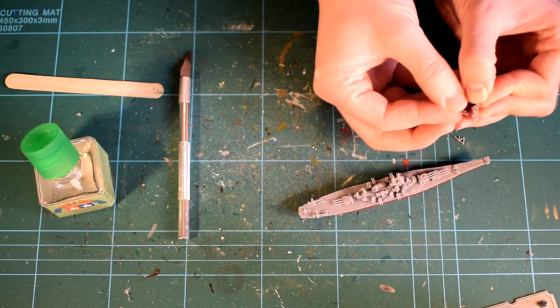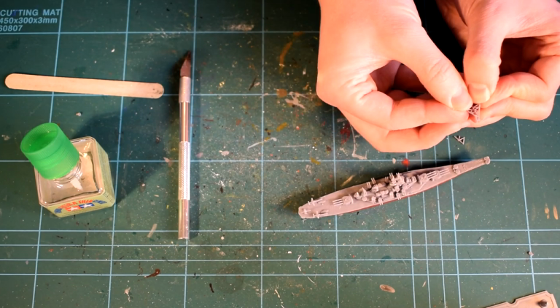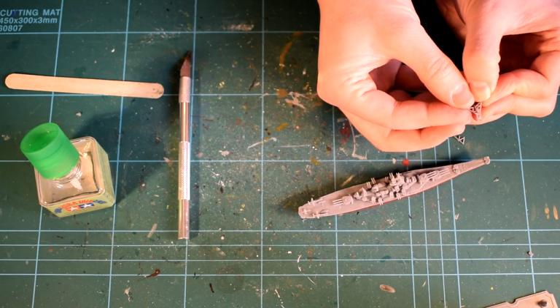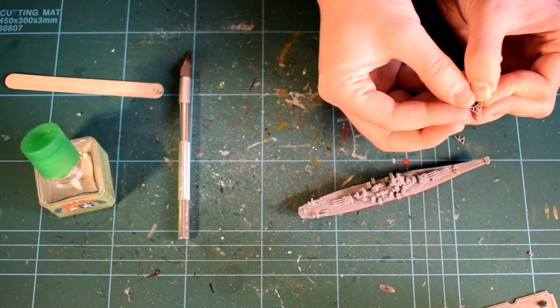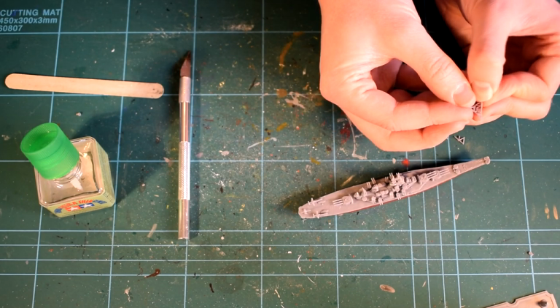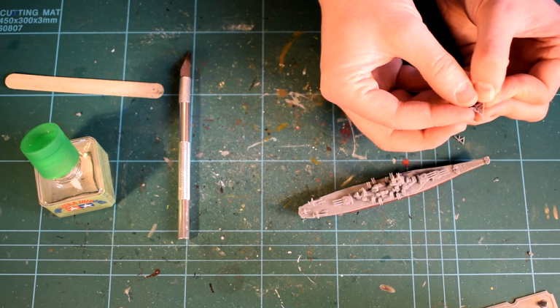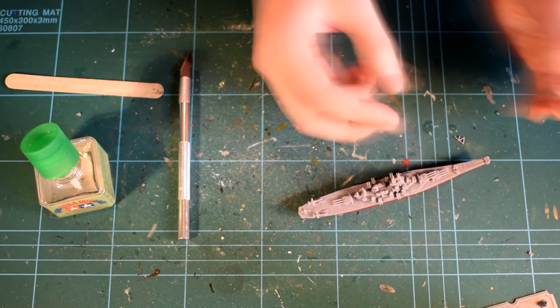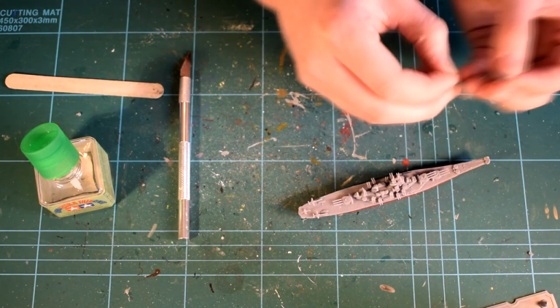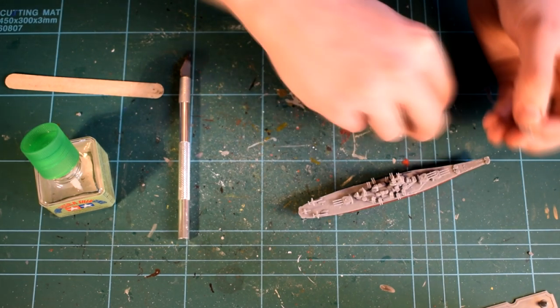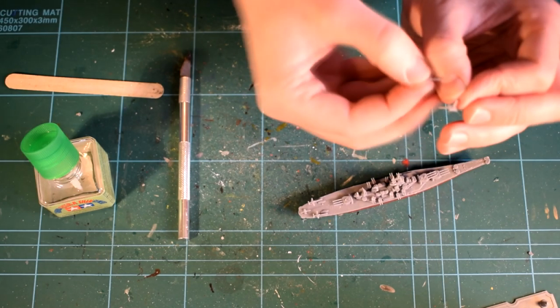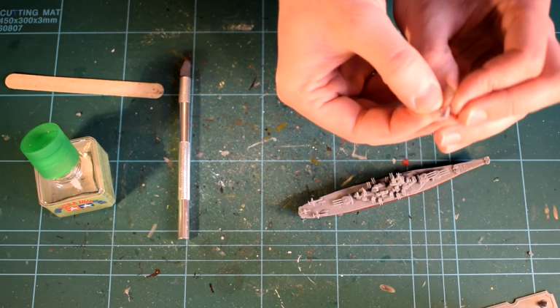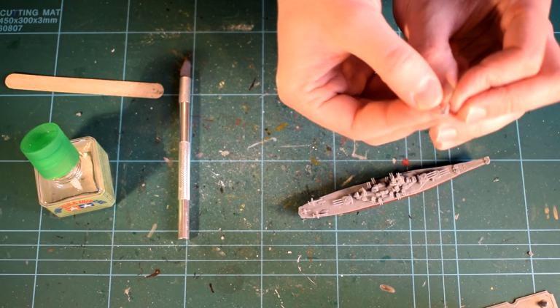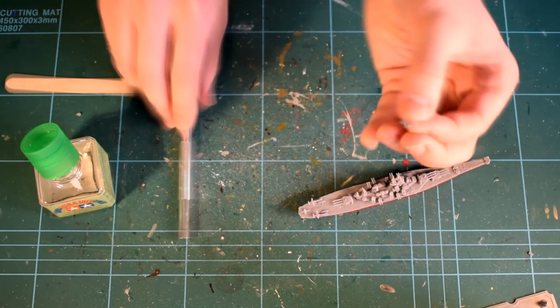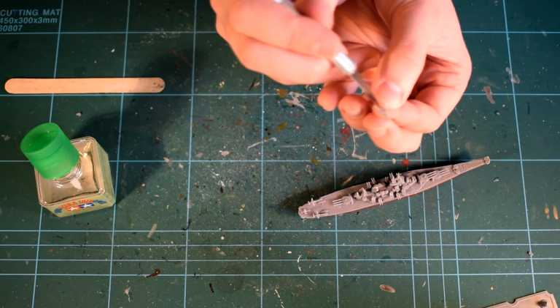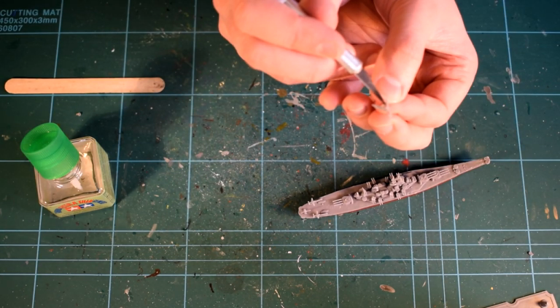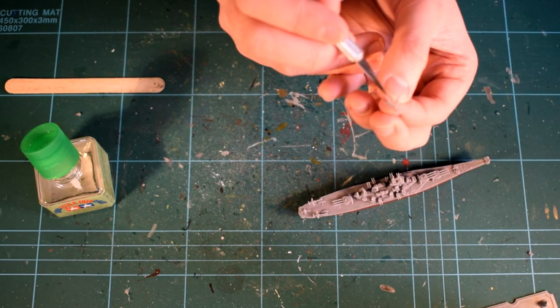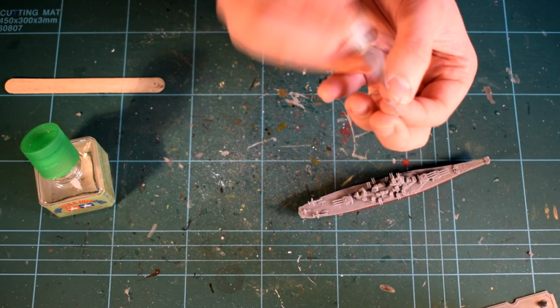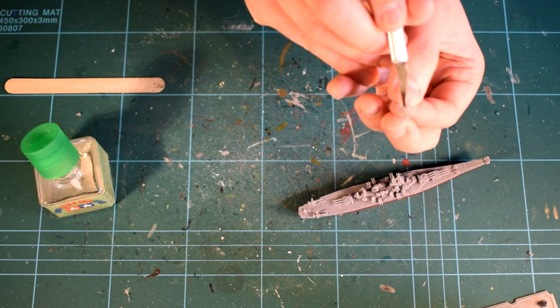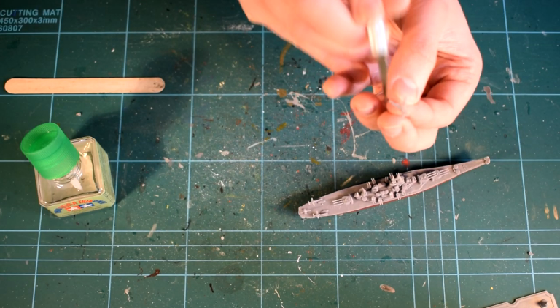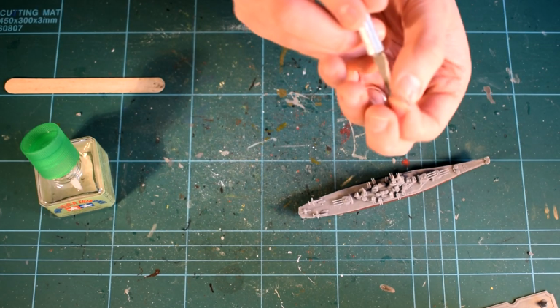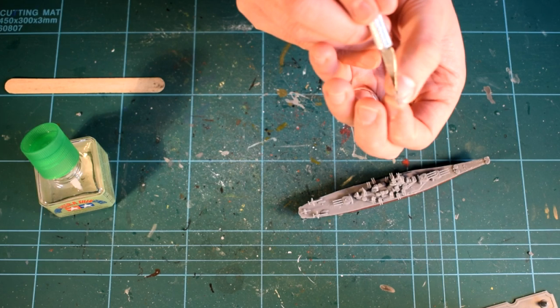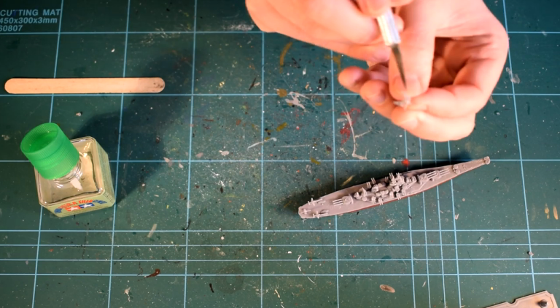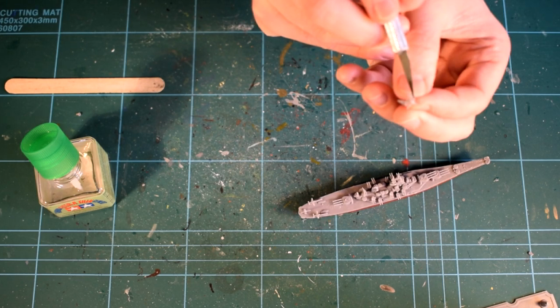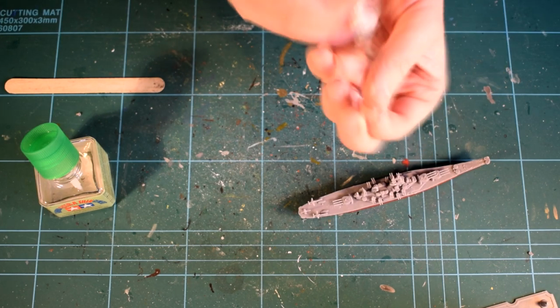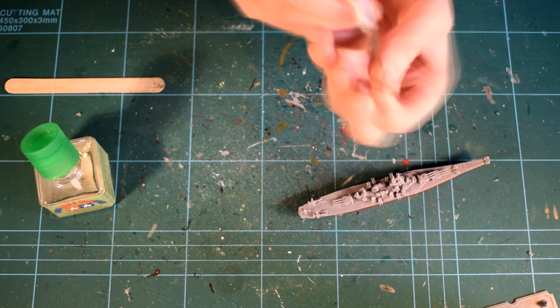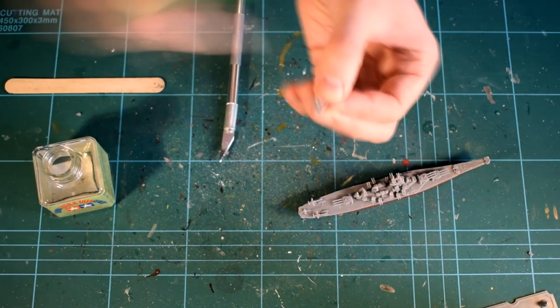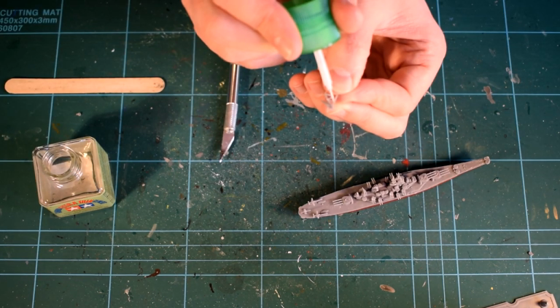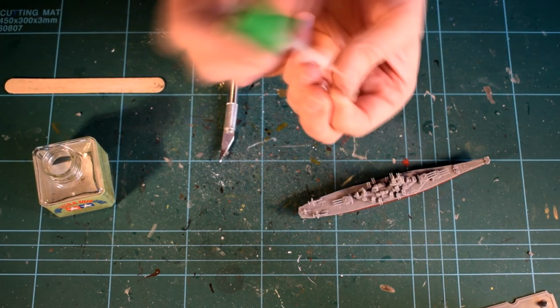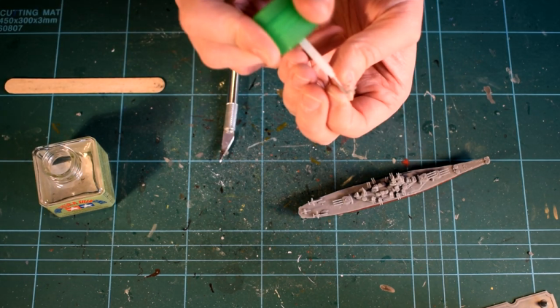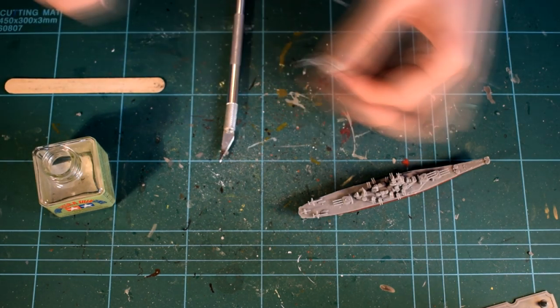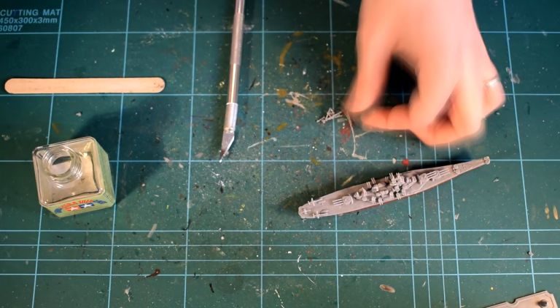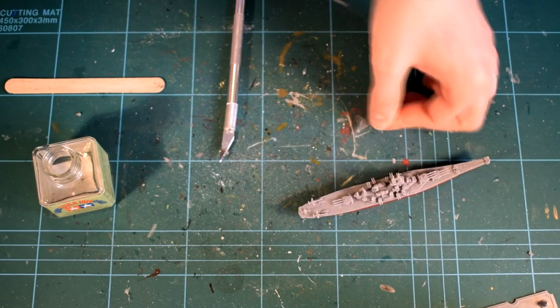It is worth noting that there are two small holes on the bottom of this model that allow the moulded display base to fit into by inserting the columns on the base. I decided not to cement this part on so that the battleship could be removed.